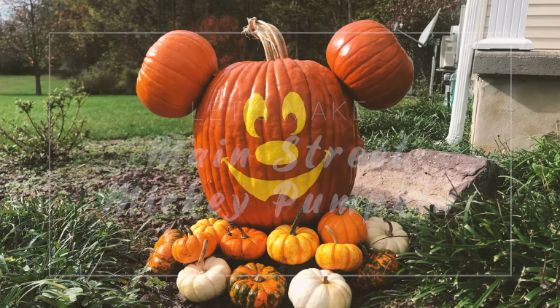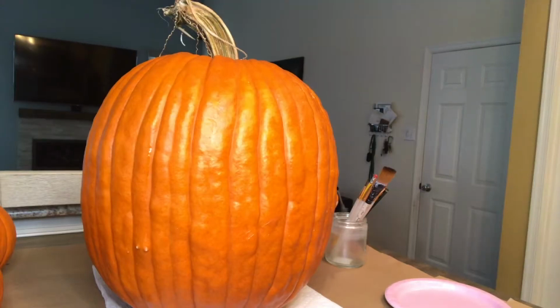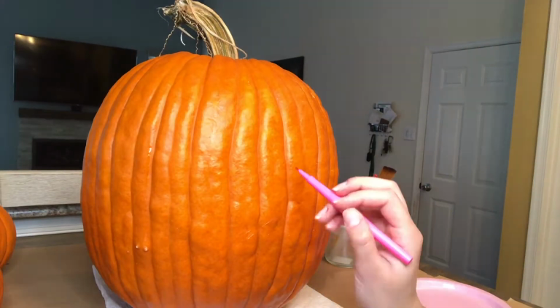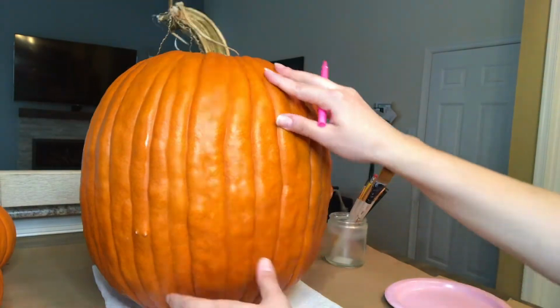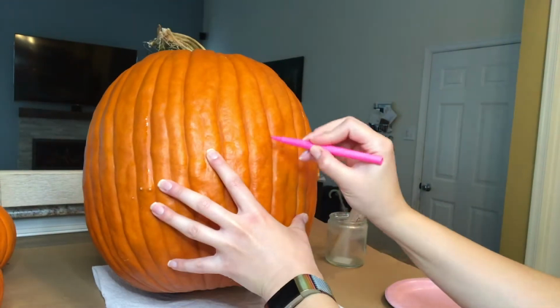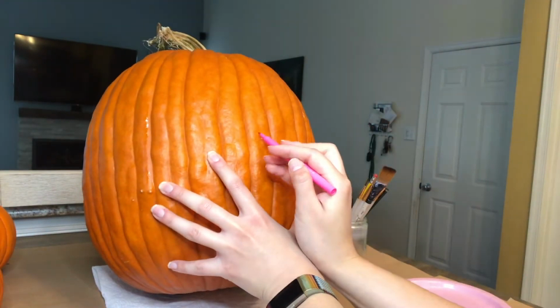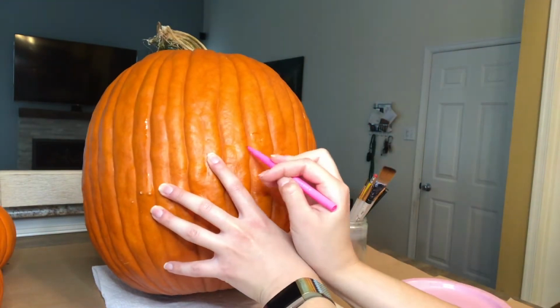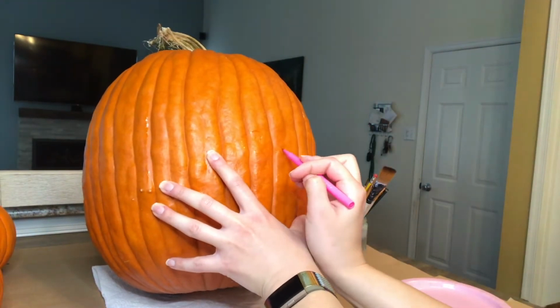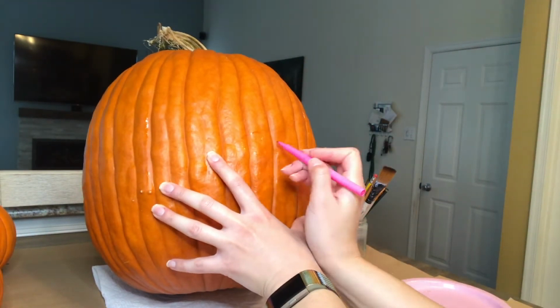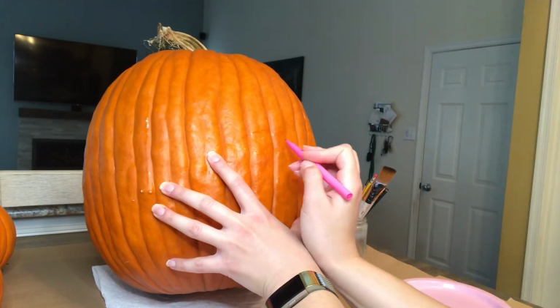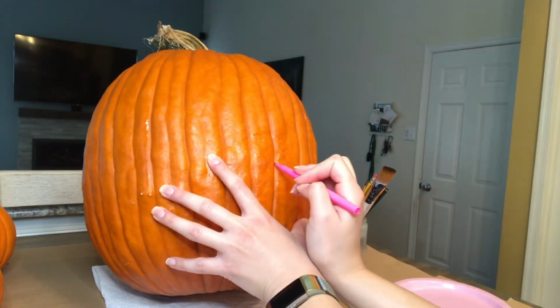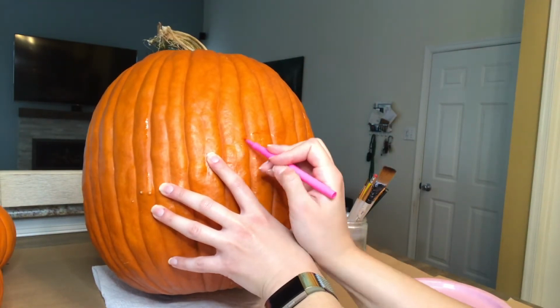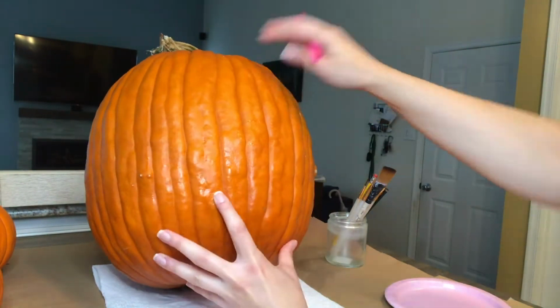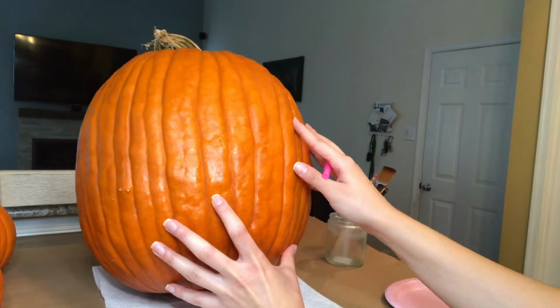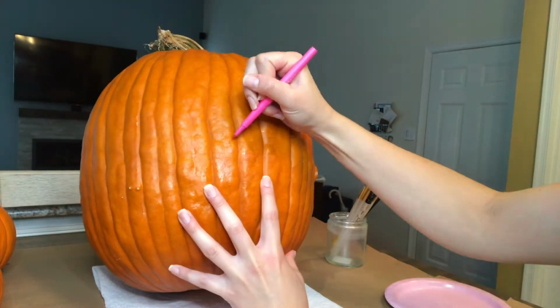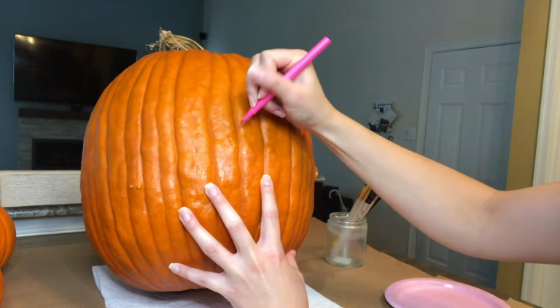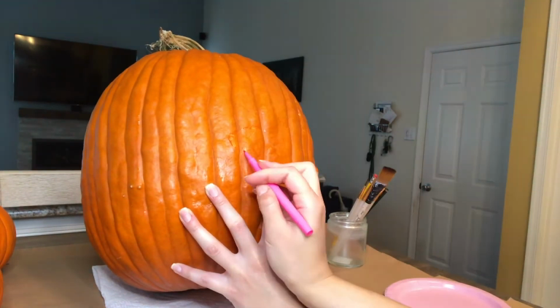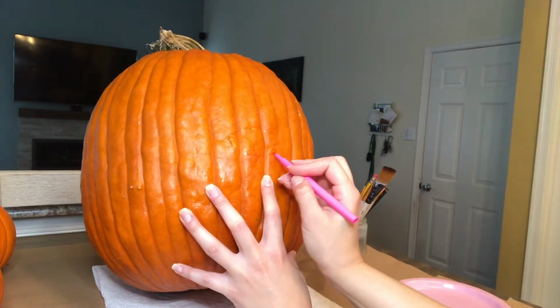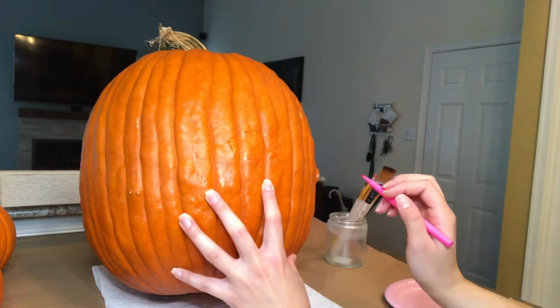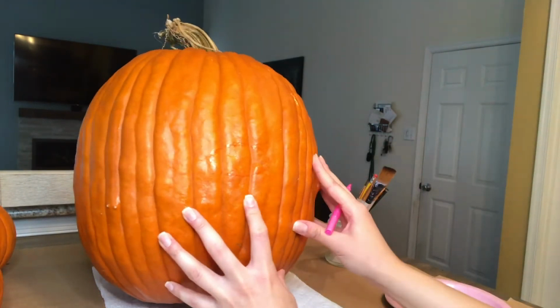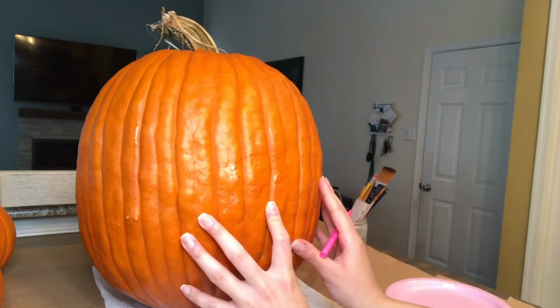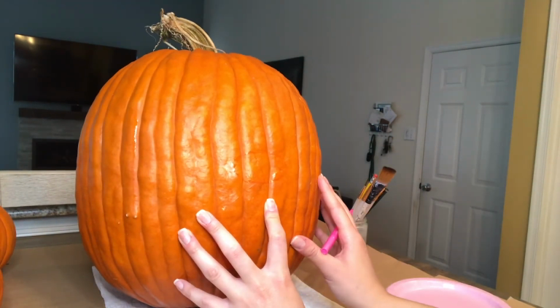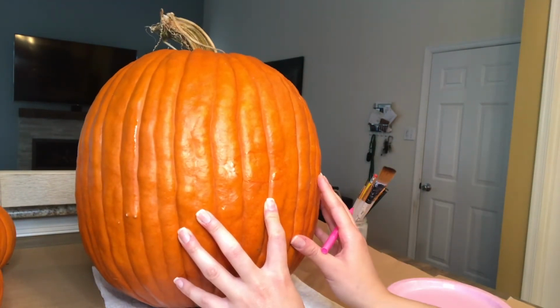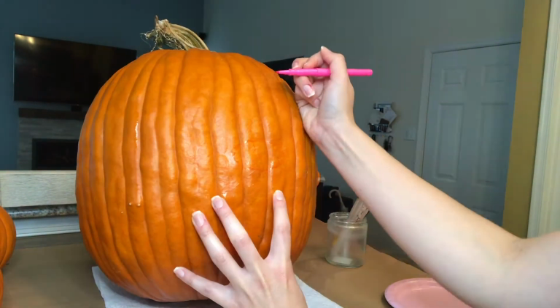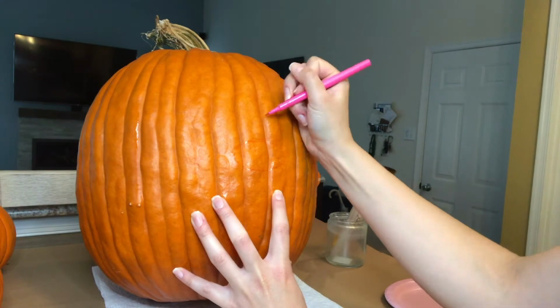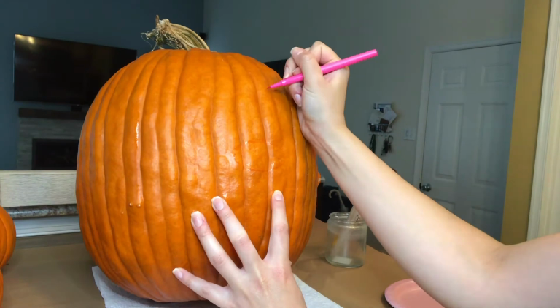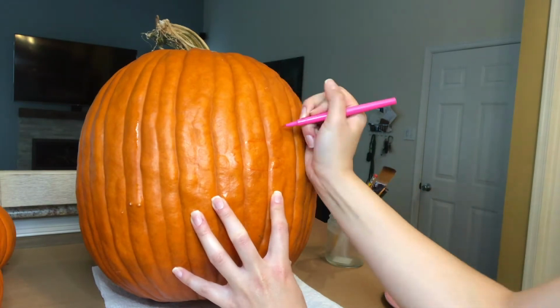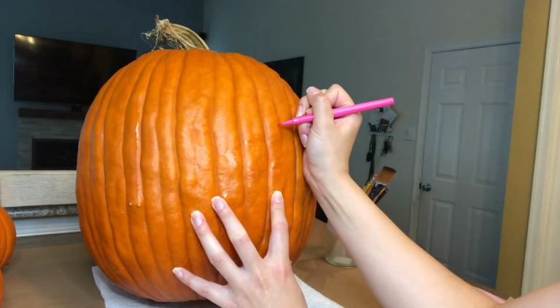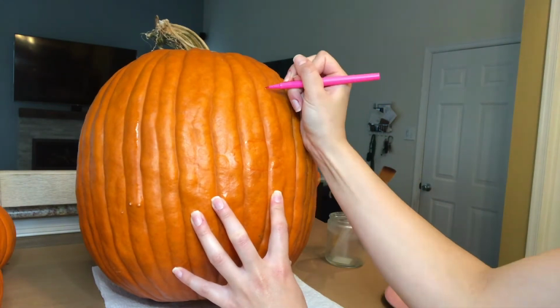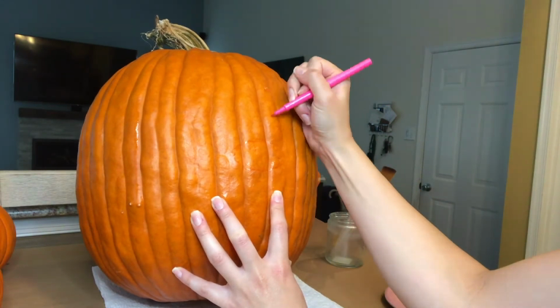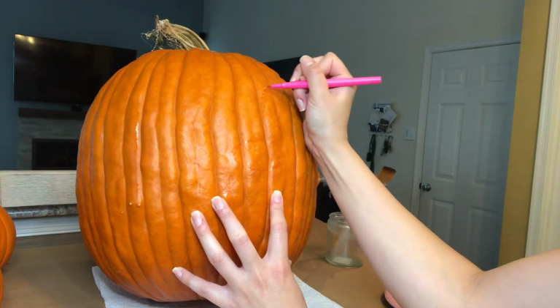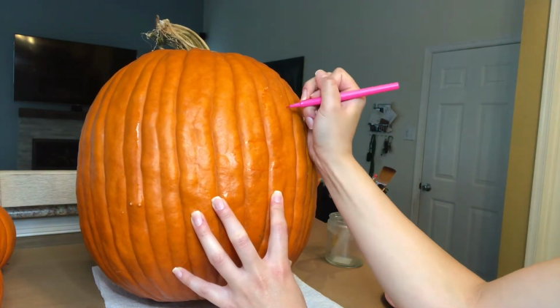My inspiration came from Main Street Mickey from Disneyland during their Halloween transformation. I started by getting the largest pumpkin I could find. Then I found two smaller pumpkins that were close in size and shape to make his ears.